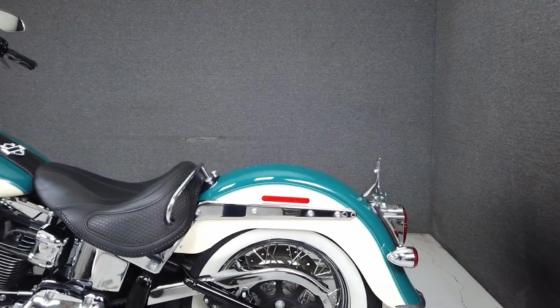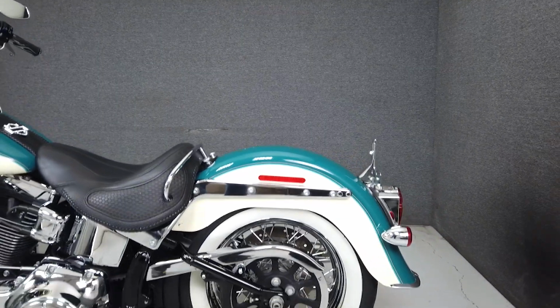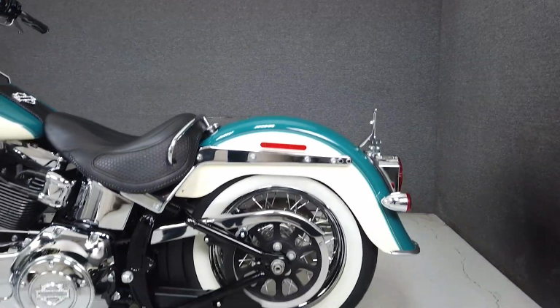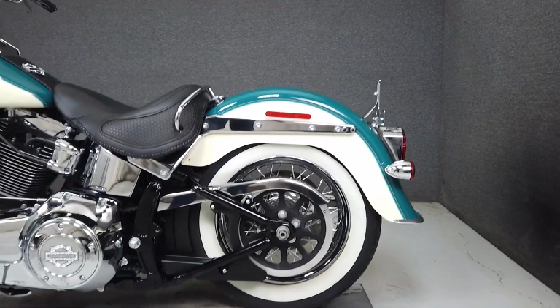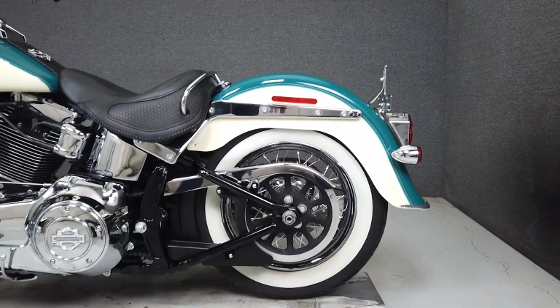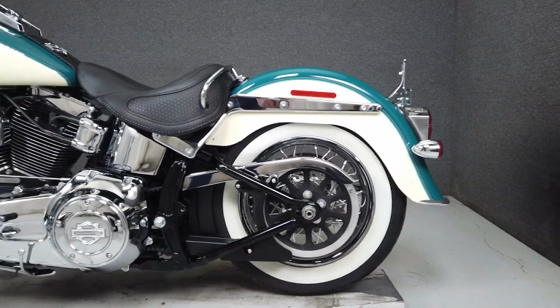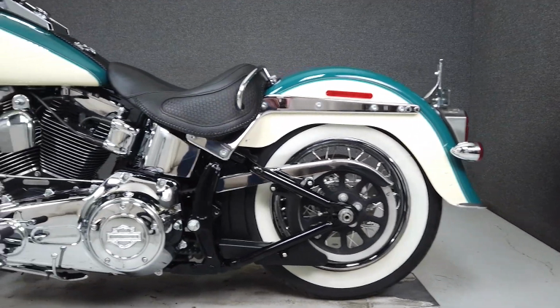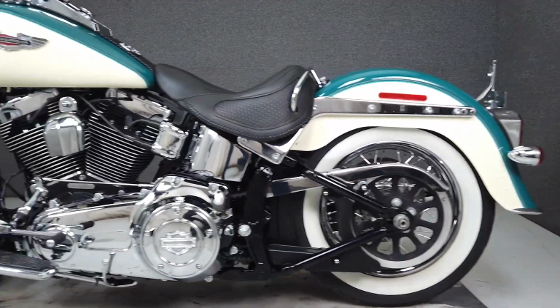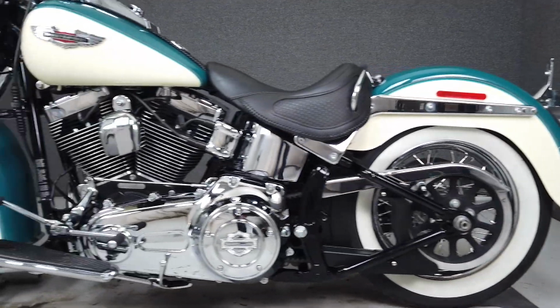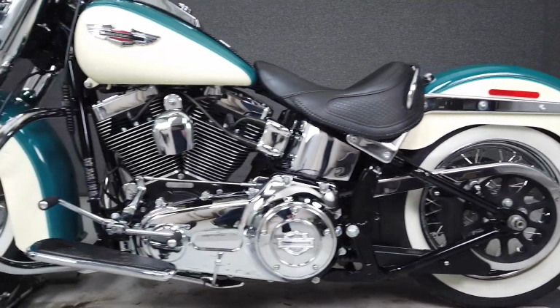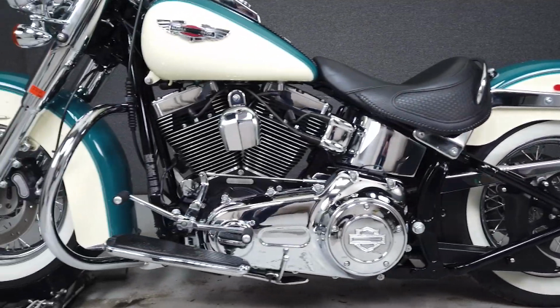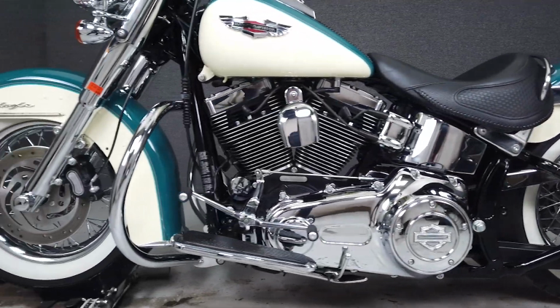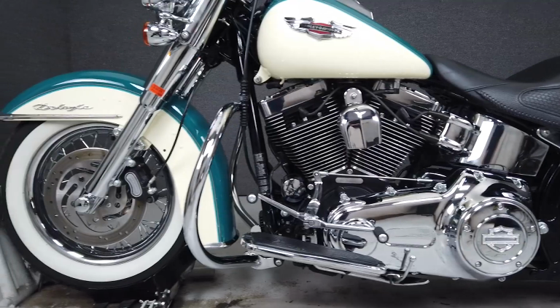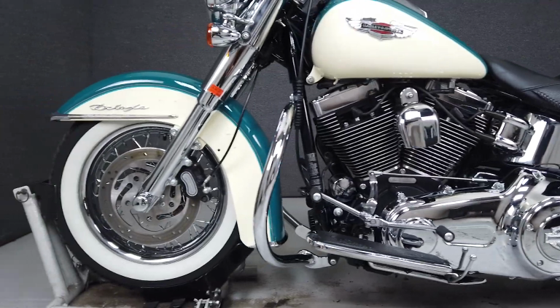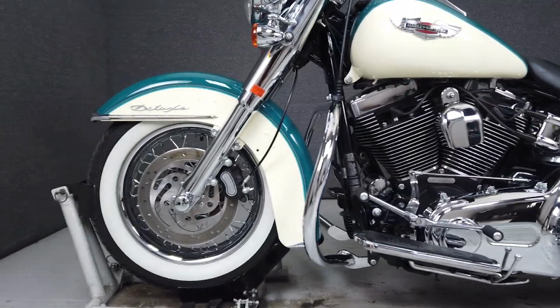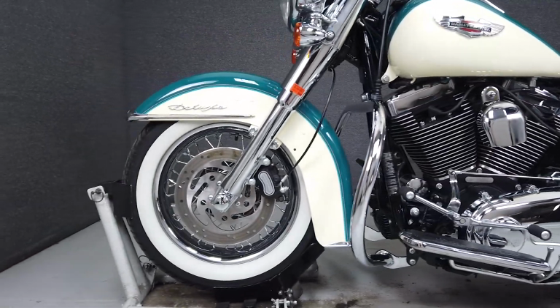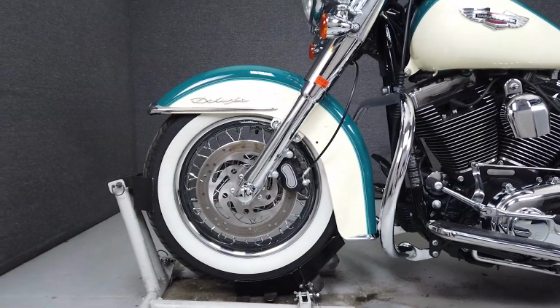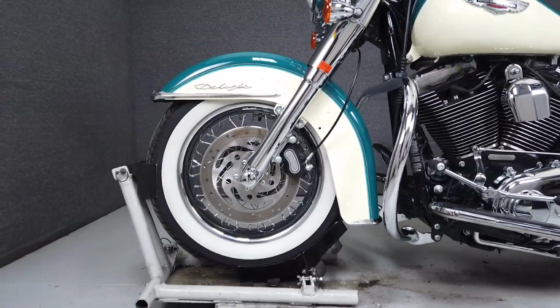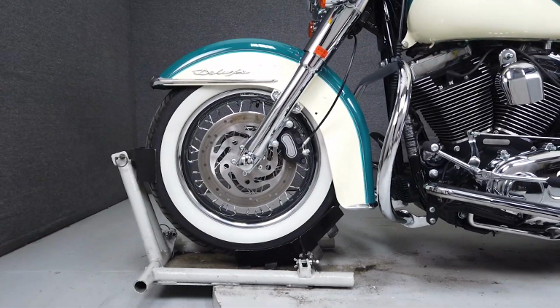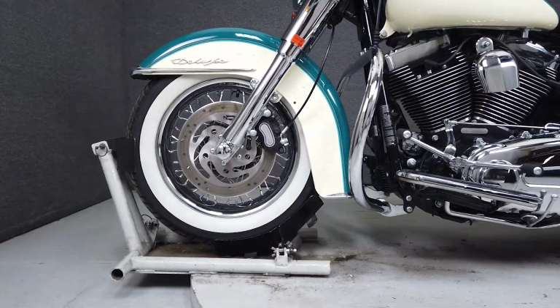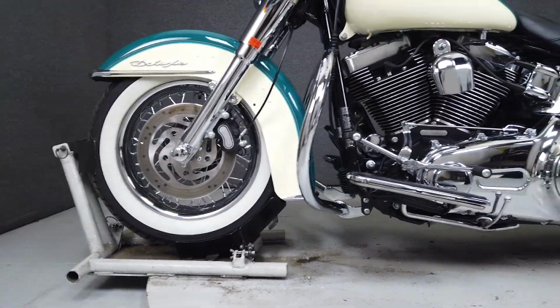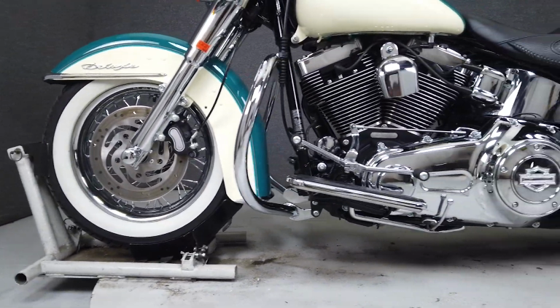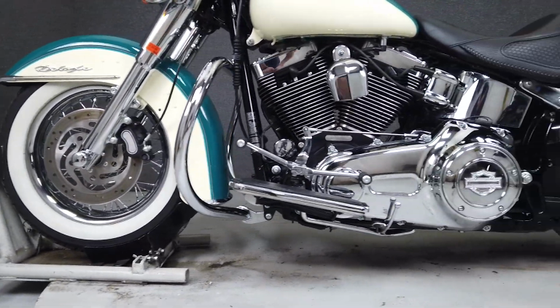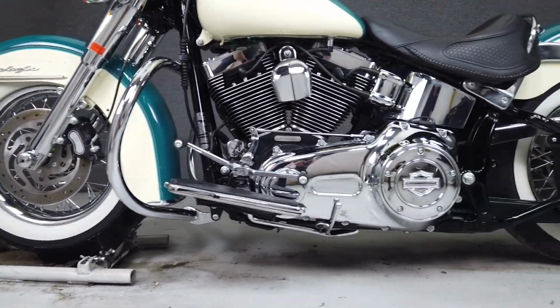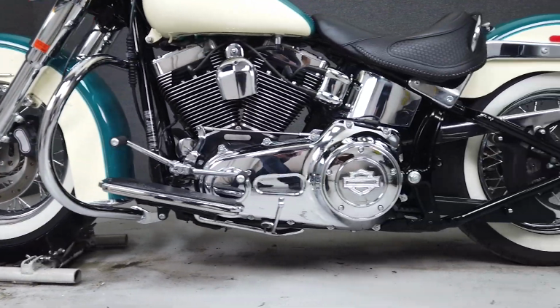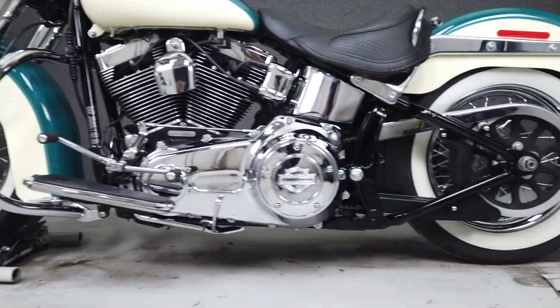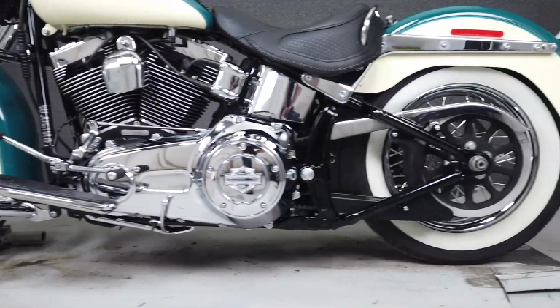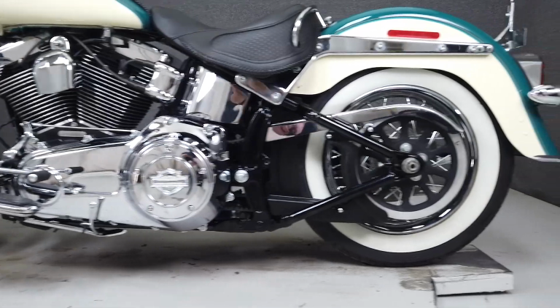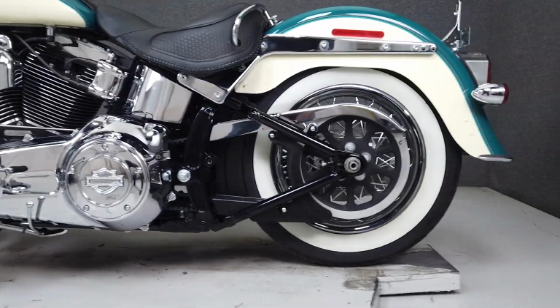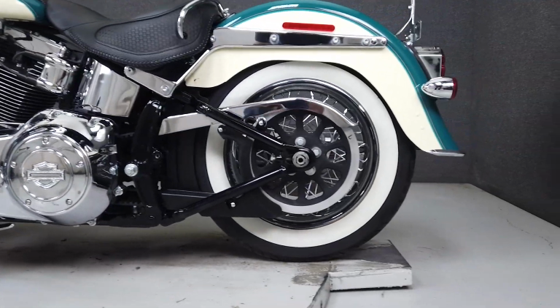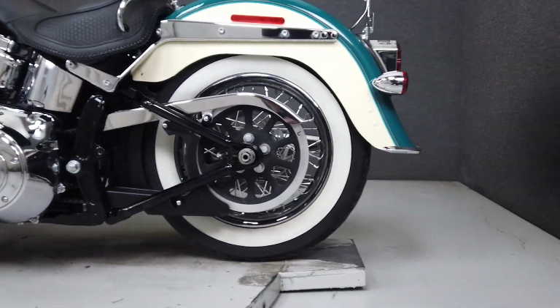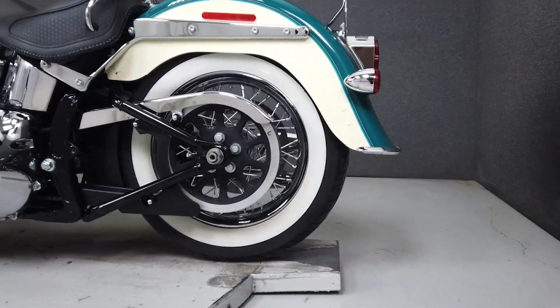As far as its handling goes, it evokes a sense of classic Harley personality while being plush and comfortable at the same time. It has a low seat height of only 24.5 inches and a dry weight of 697 pounds.